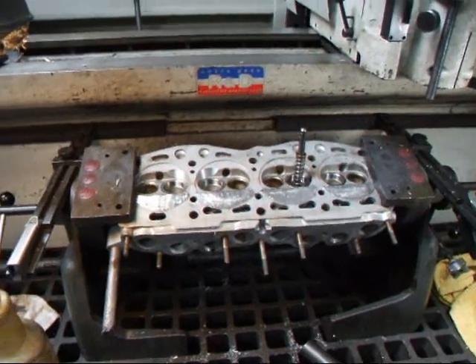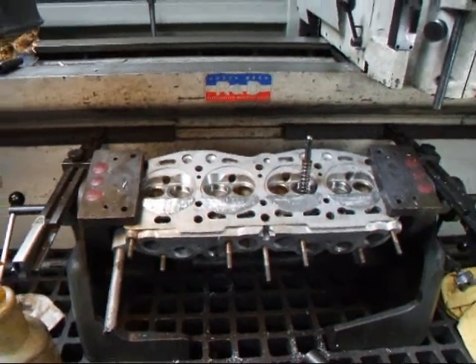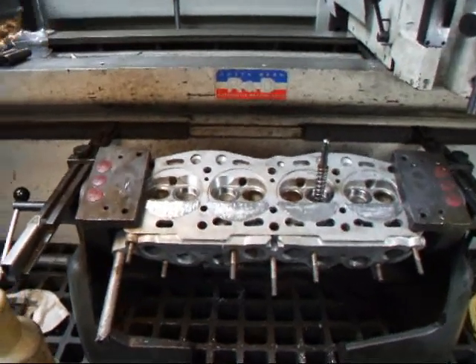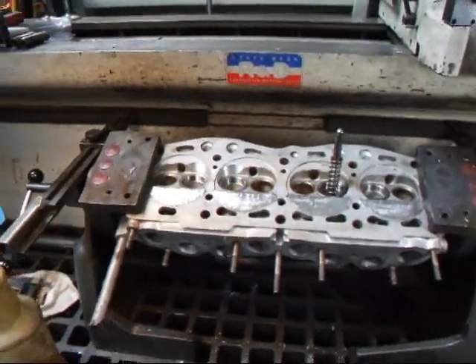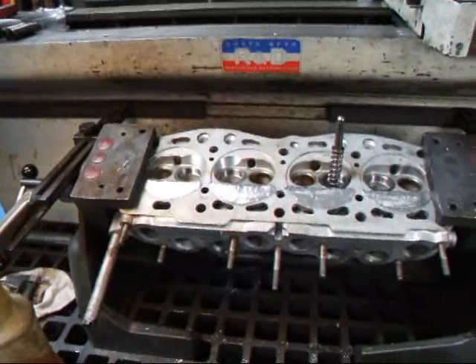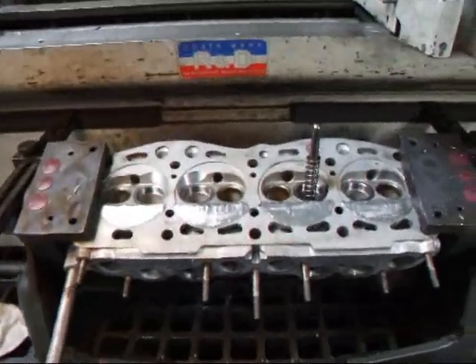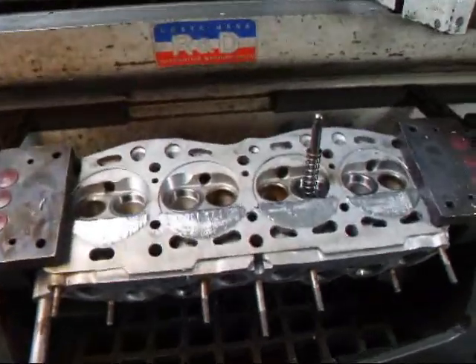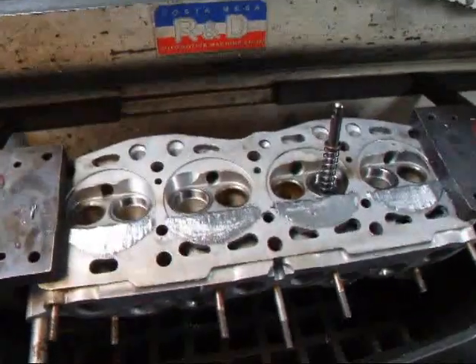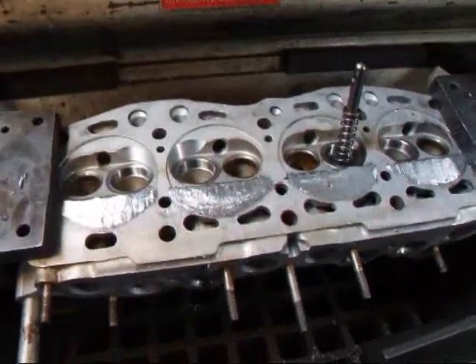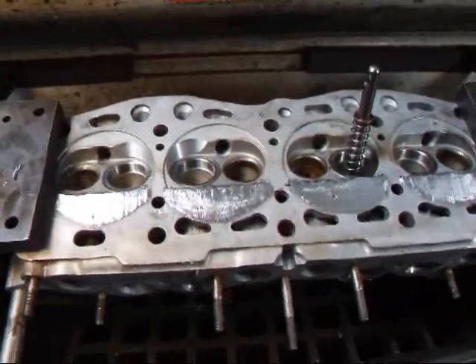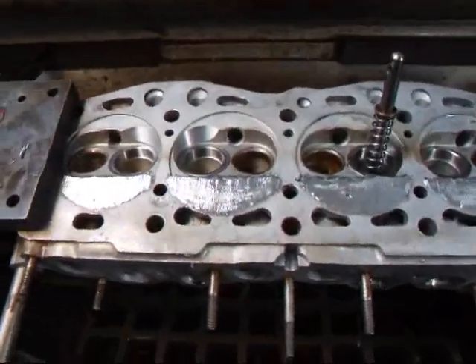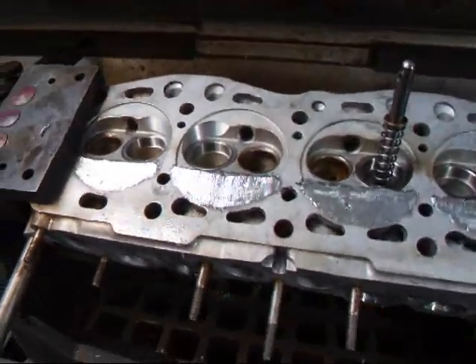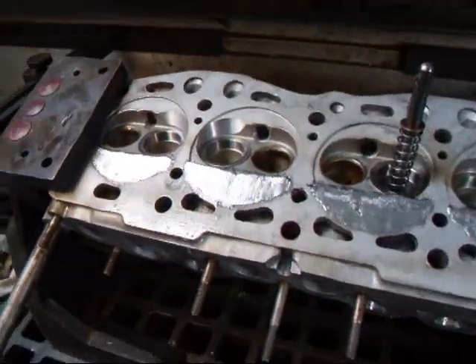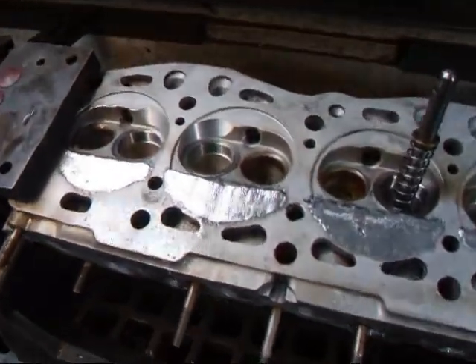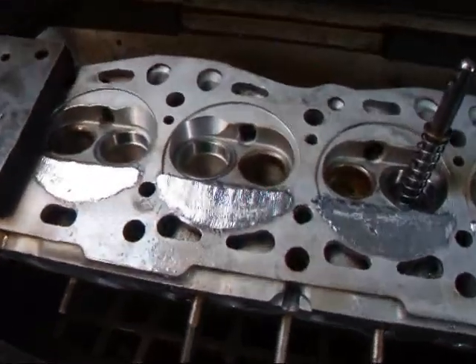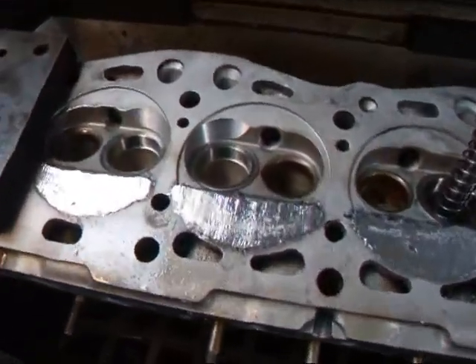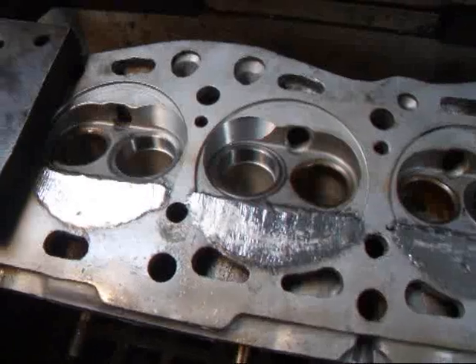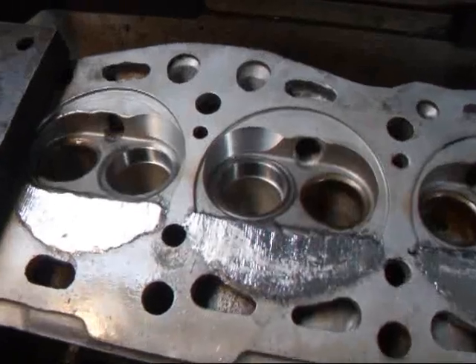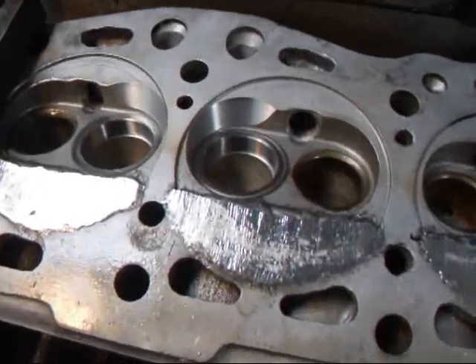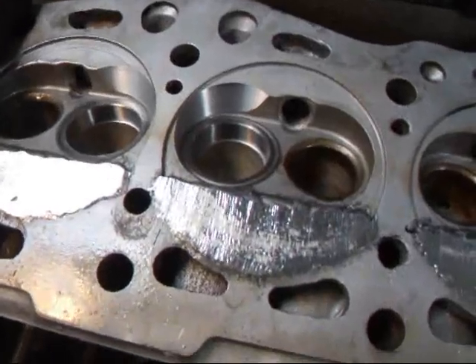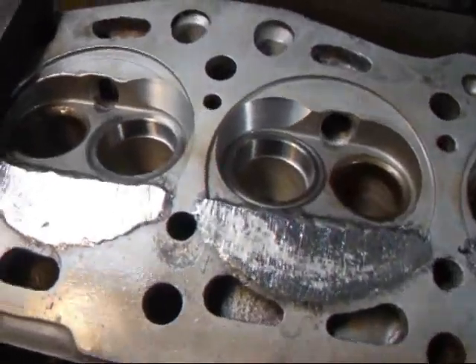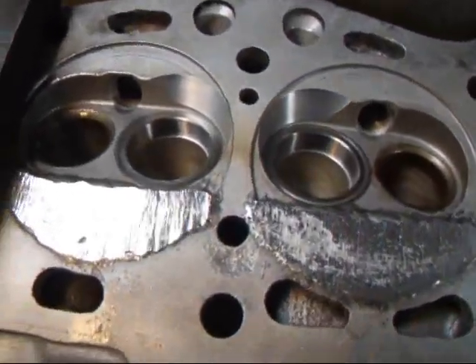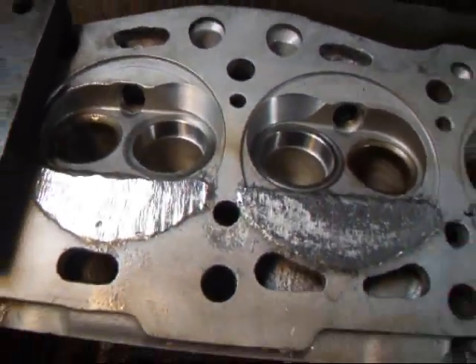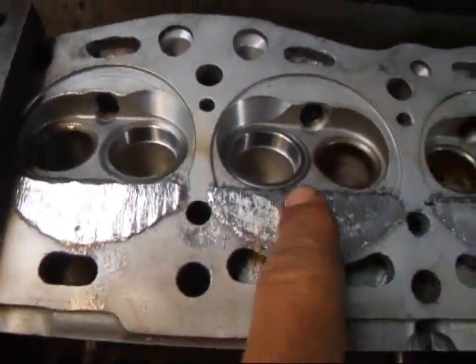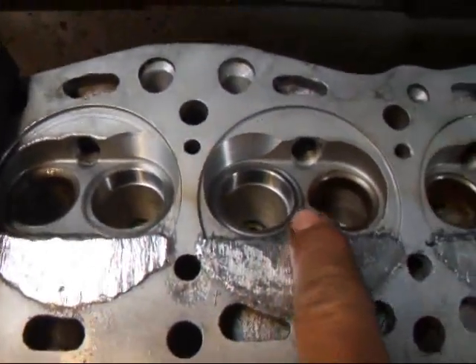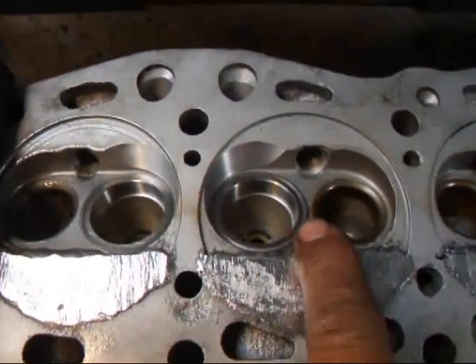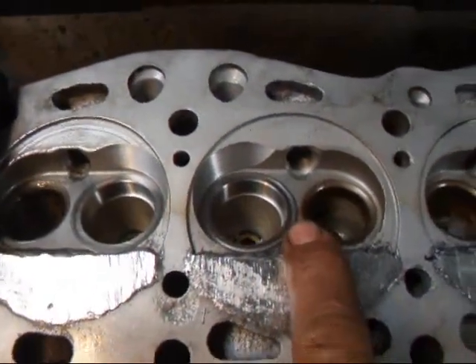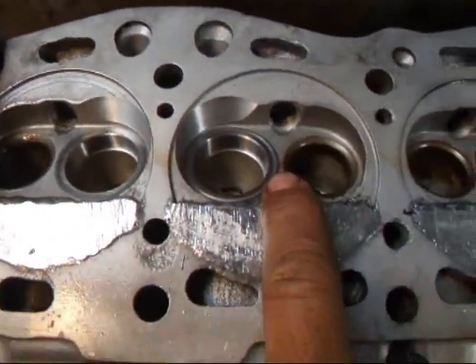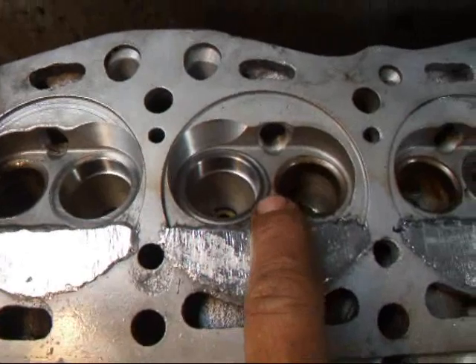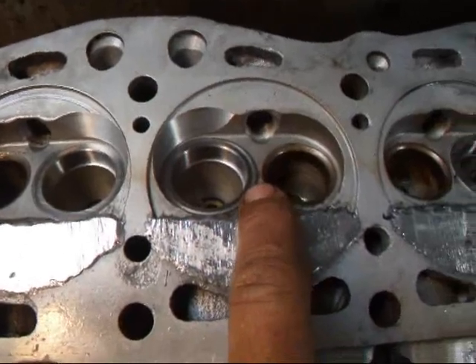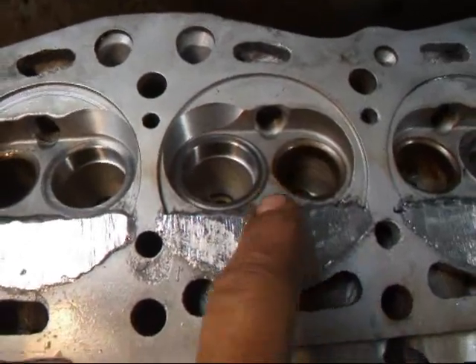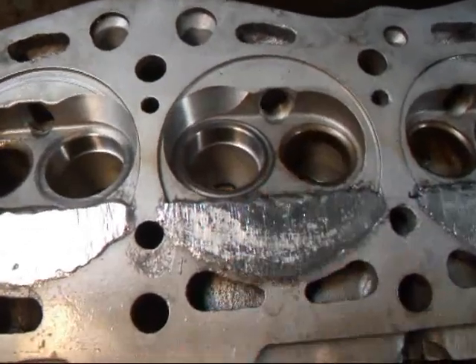Hi, I'm Shannon Coach from Ace R&D. Today we have a little X19 head on the seat and guide machine. I'm going to show you a little process that we do here where we unshroud the intake valves. We've actually put bigger seats in this and we're going to be putting in 40mm intakes.